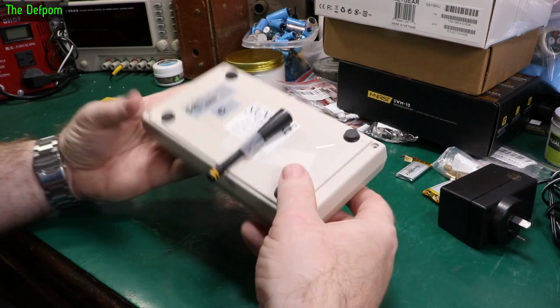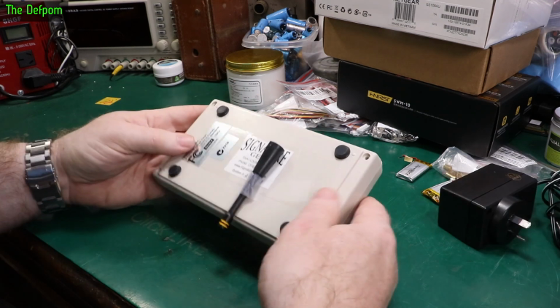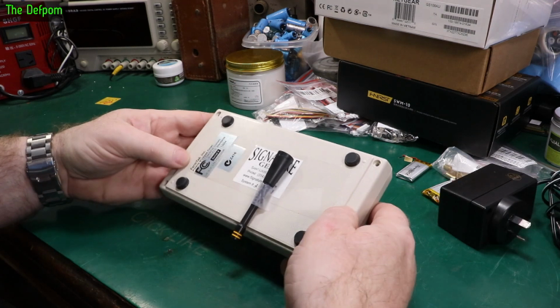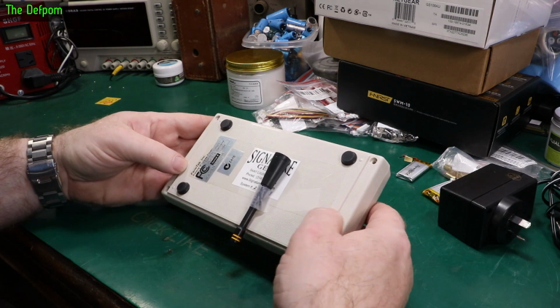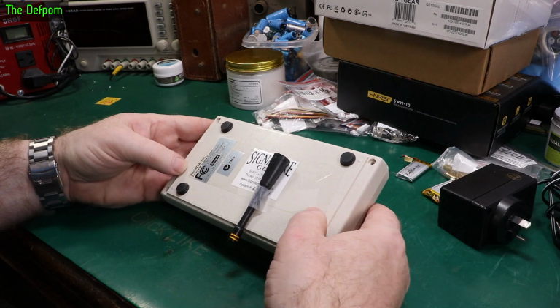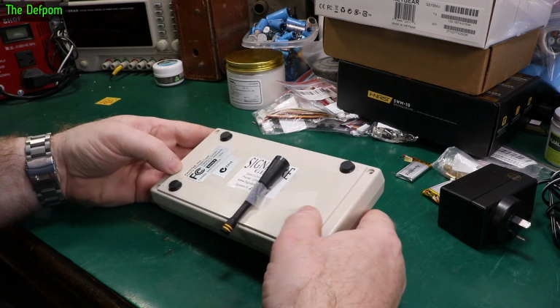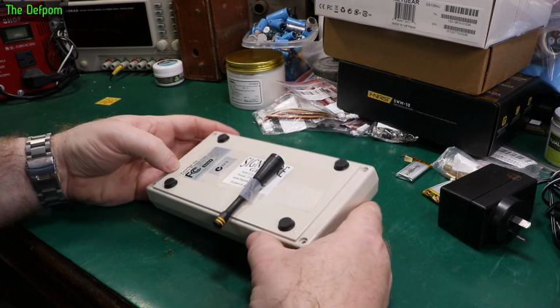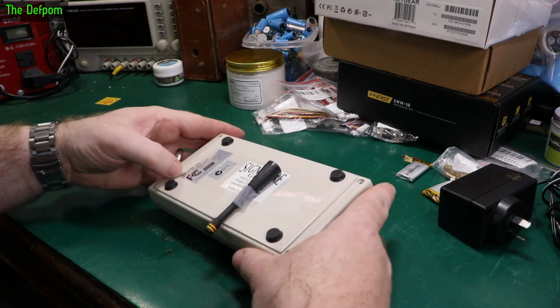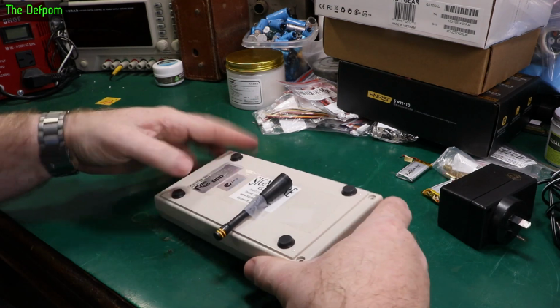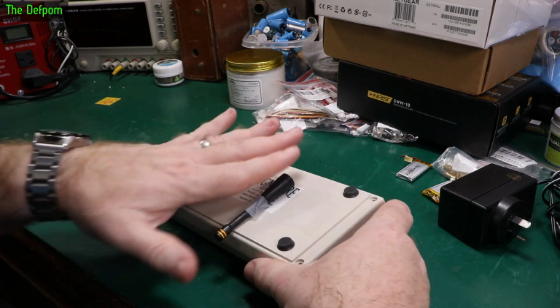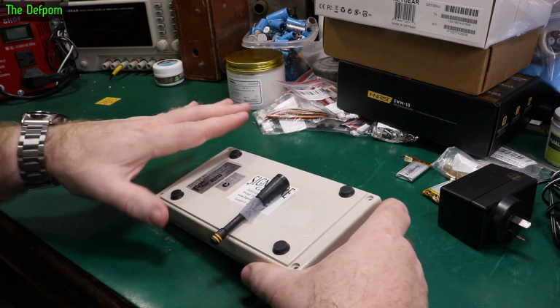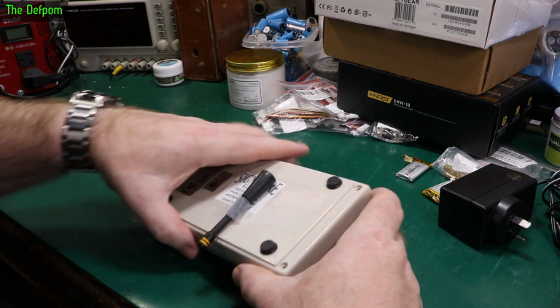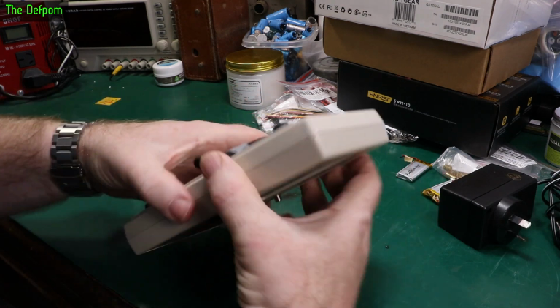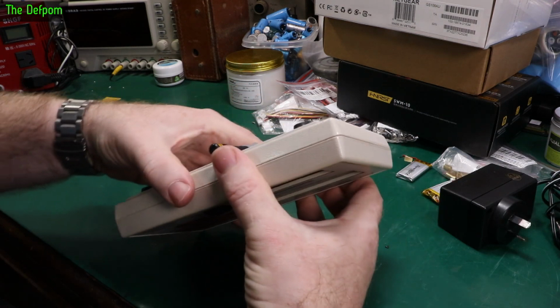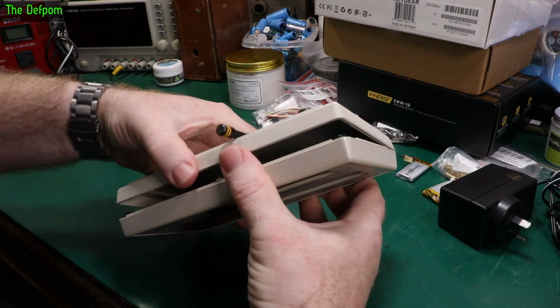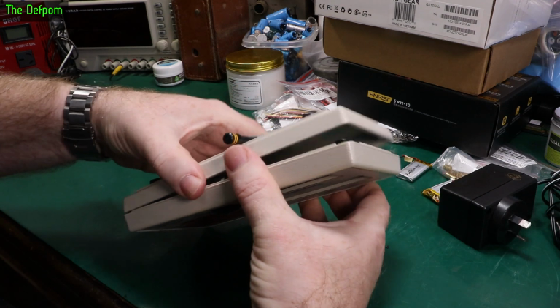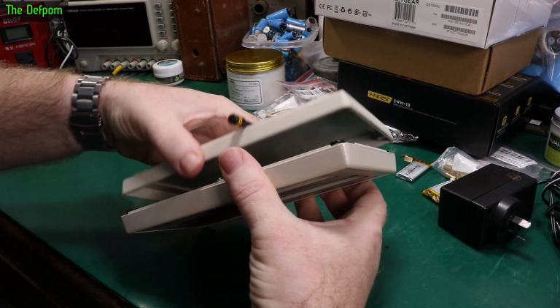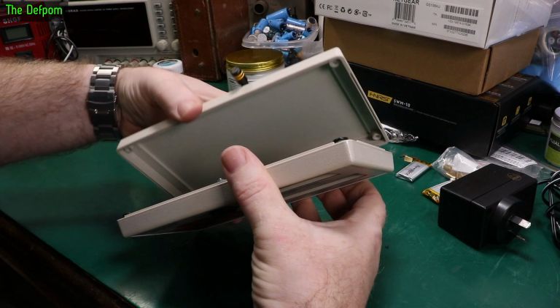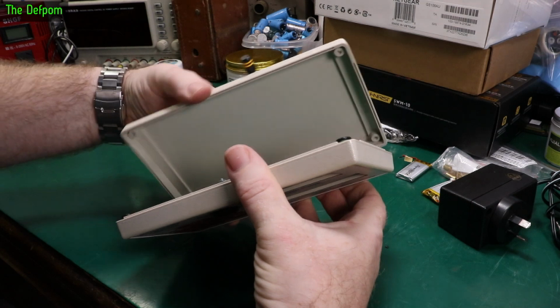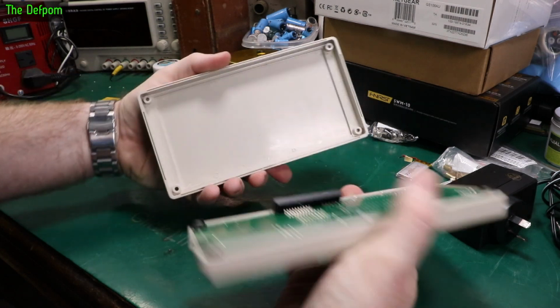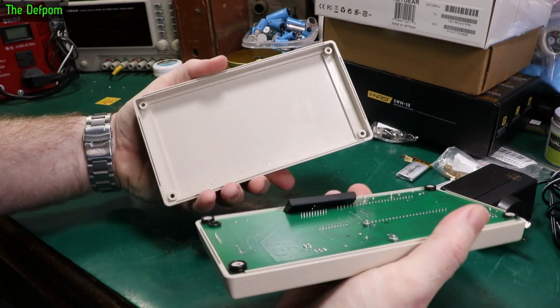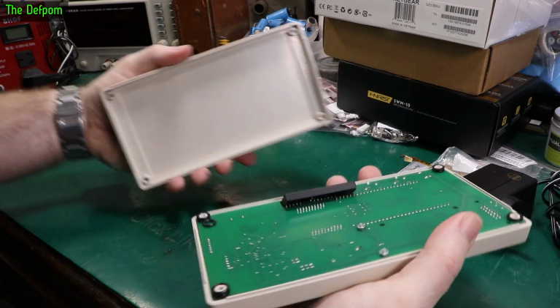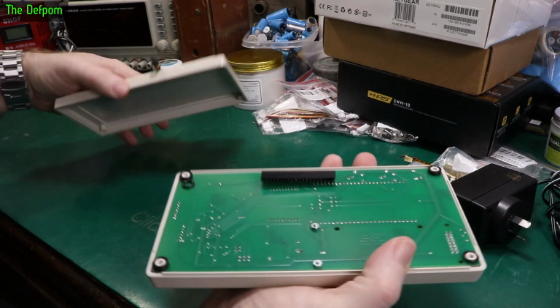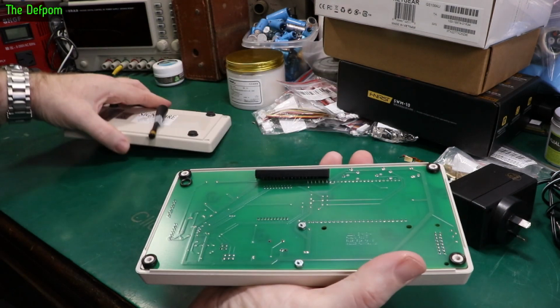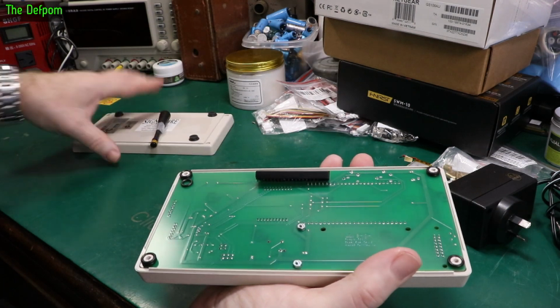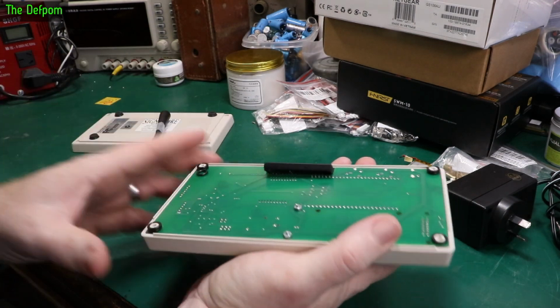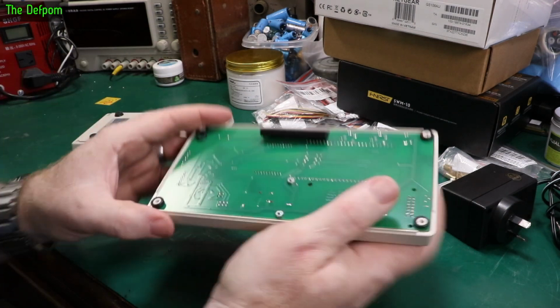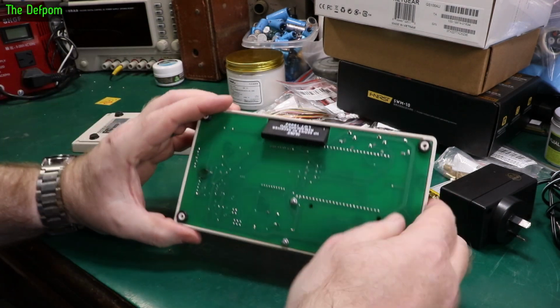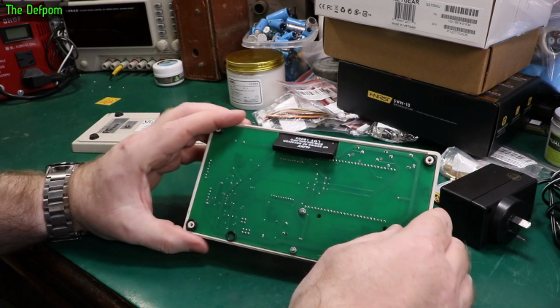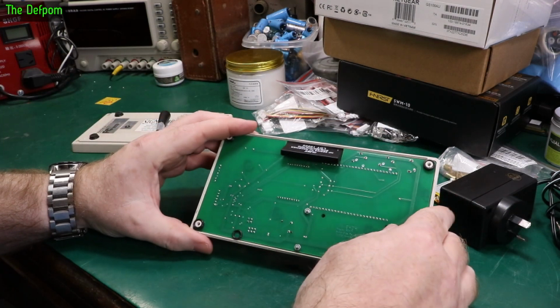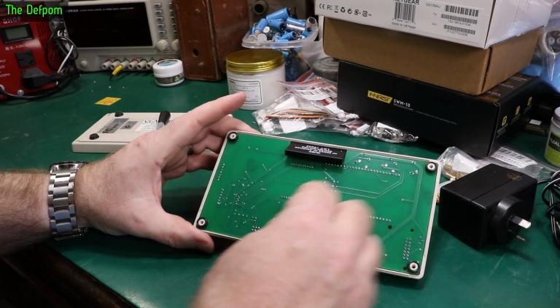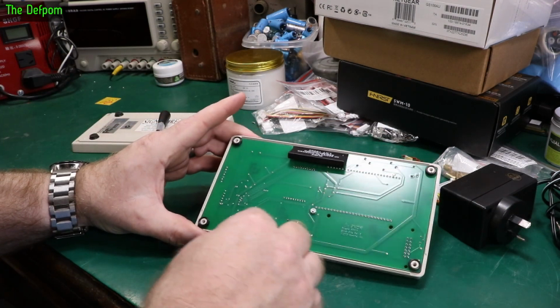So I've taken the bottom screws out. This one obviously has no battery compartment. Look at the RF module in there.